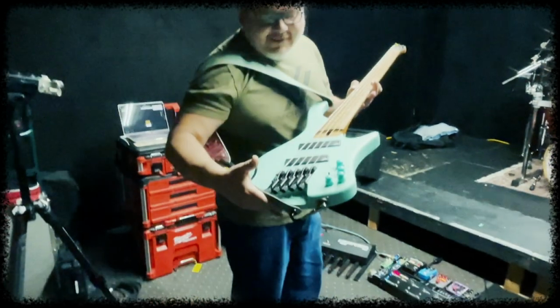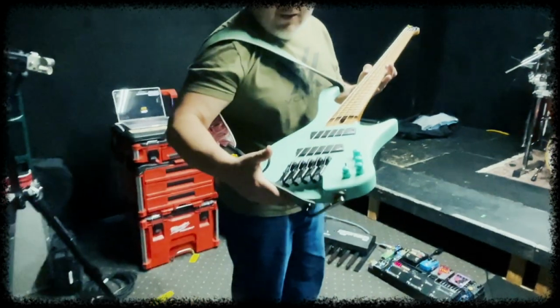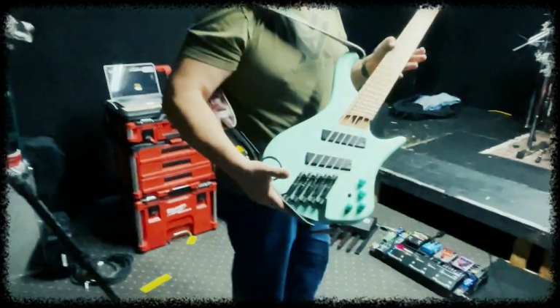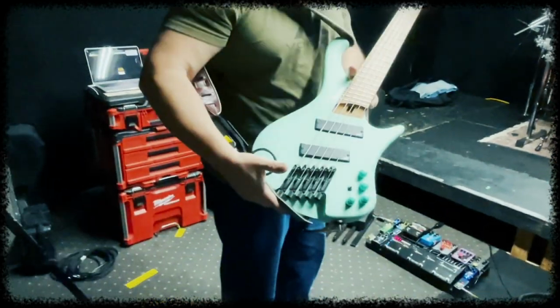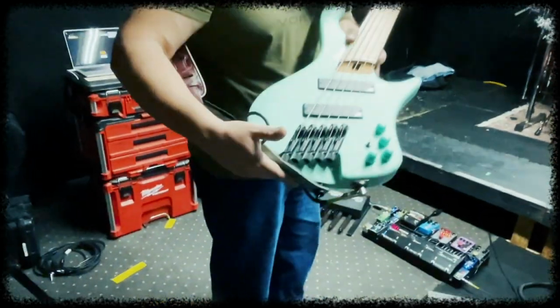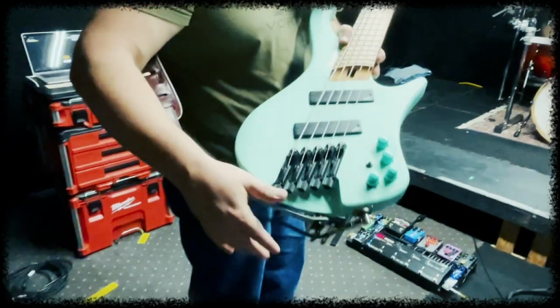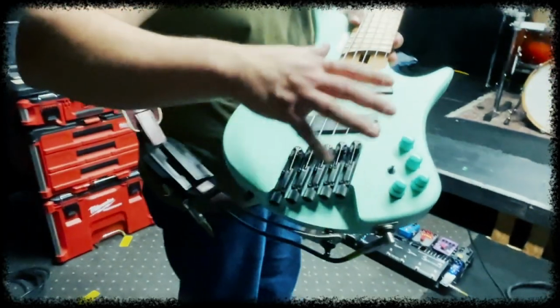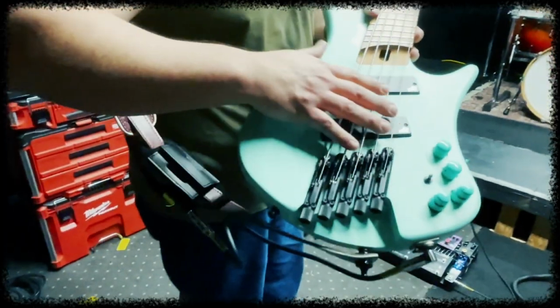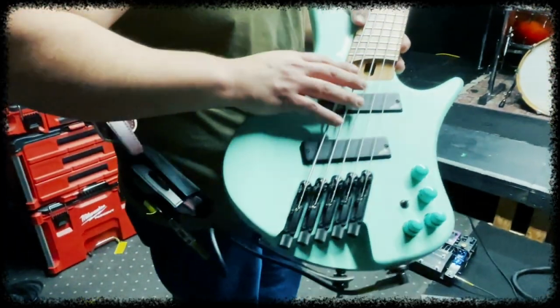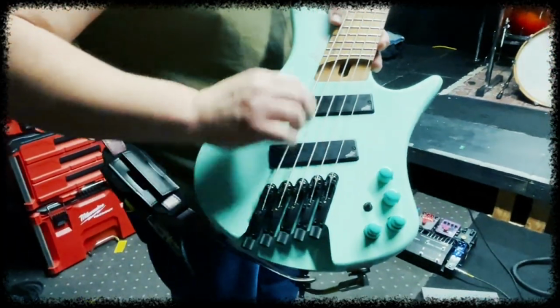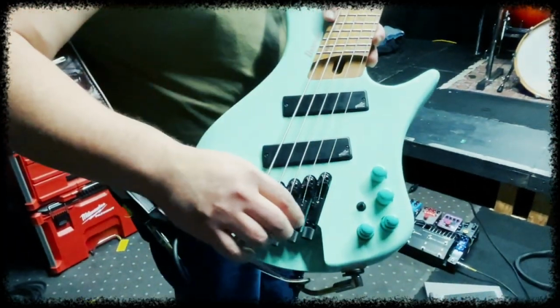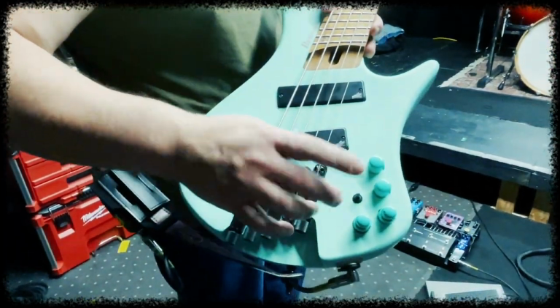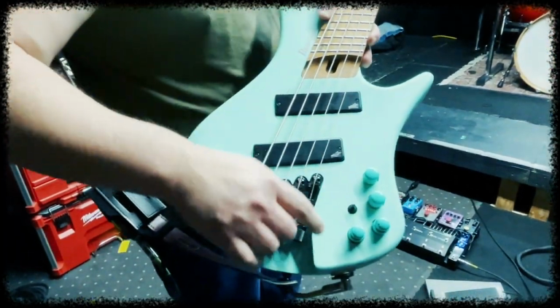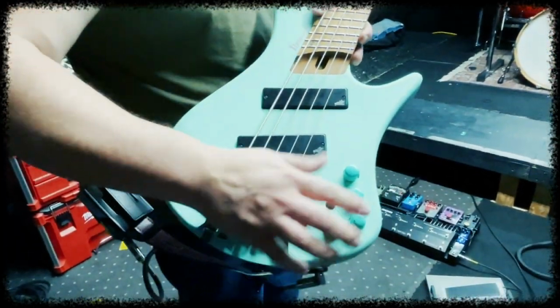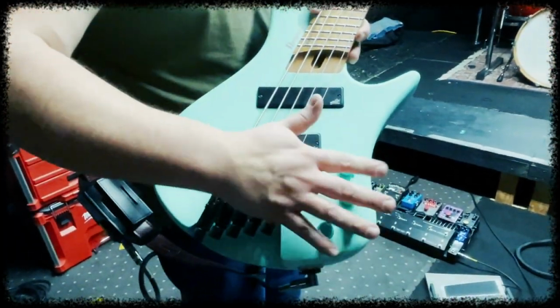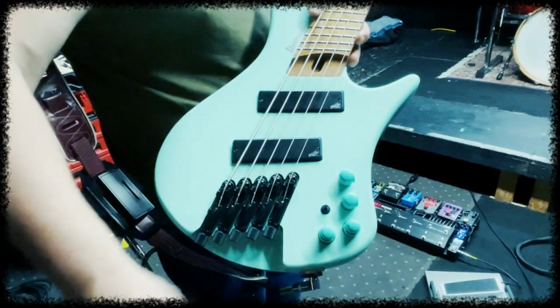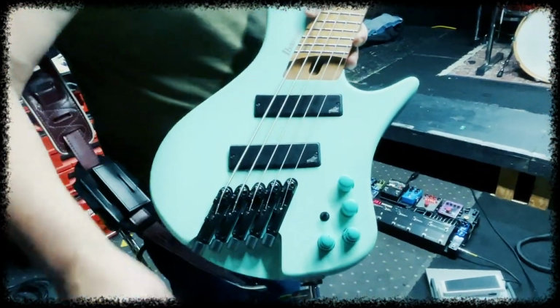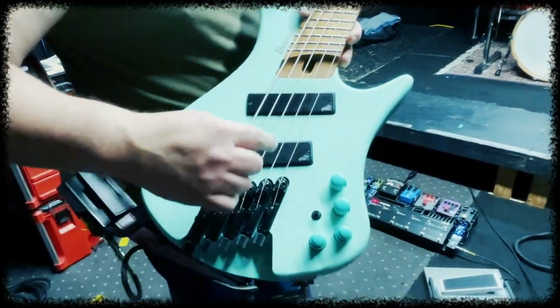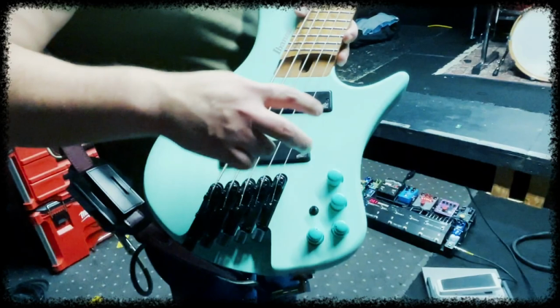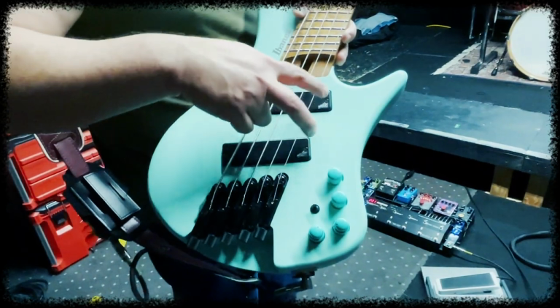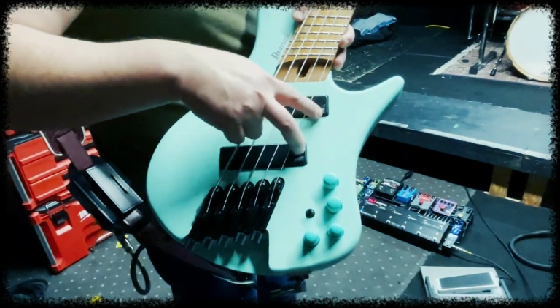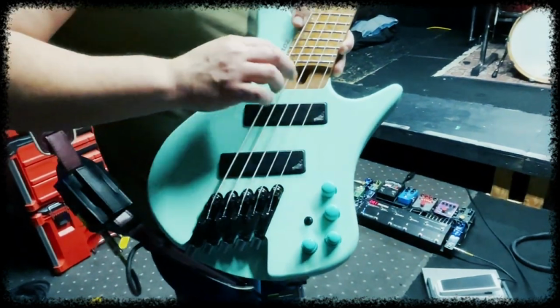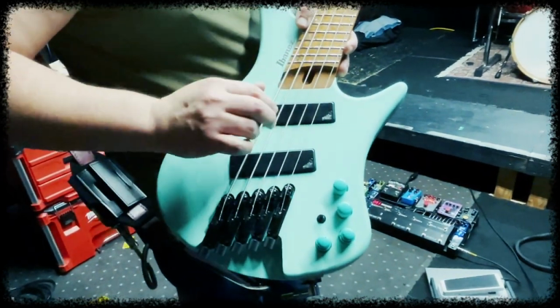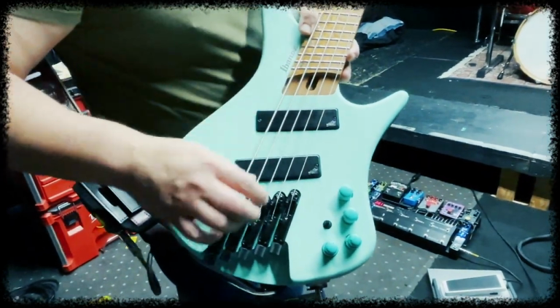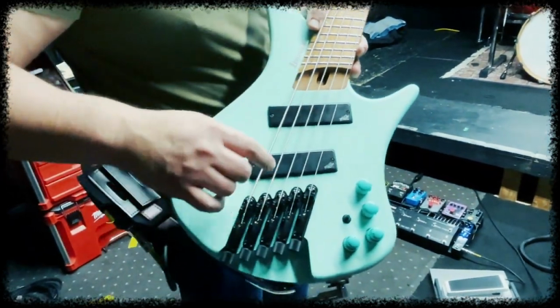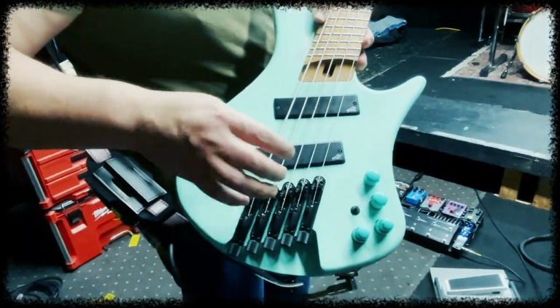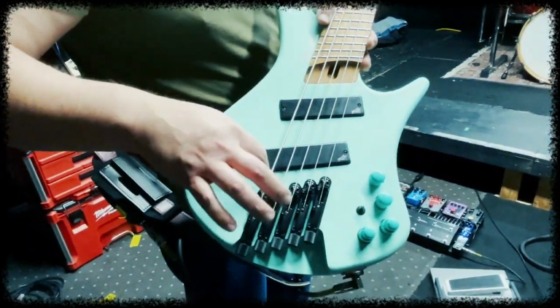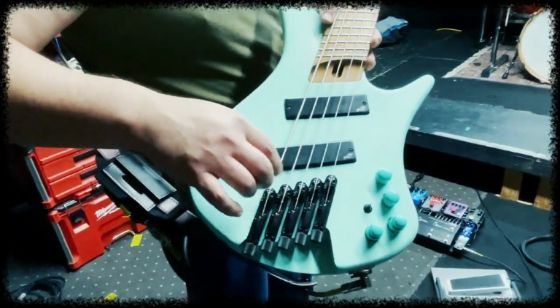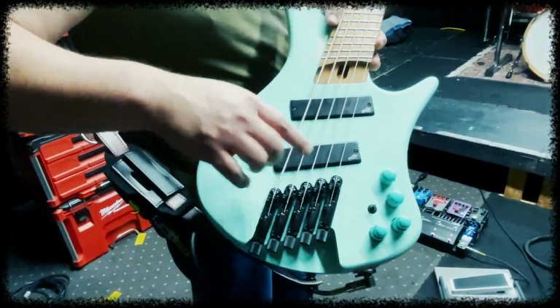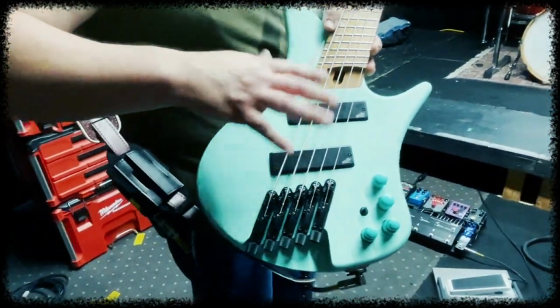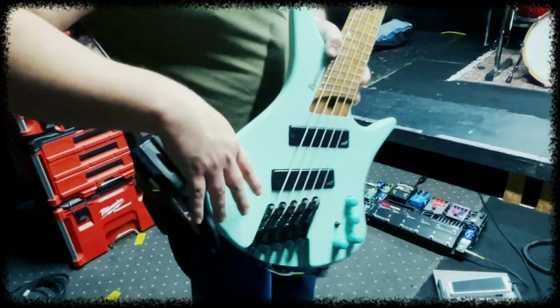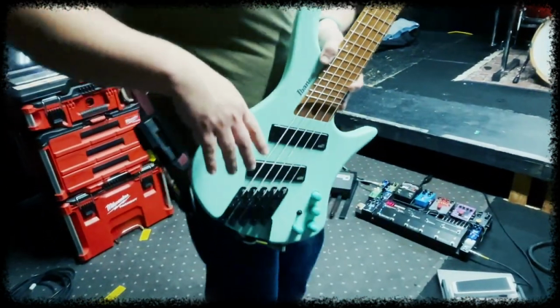This is my live bass. This is an EHB Ibanez C-Phone. I've changed out the knobs, switched out the pickups to Aguilar pickups, and reshielded things.